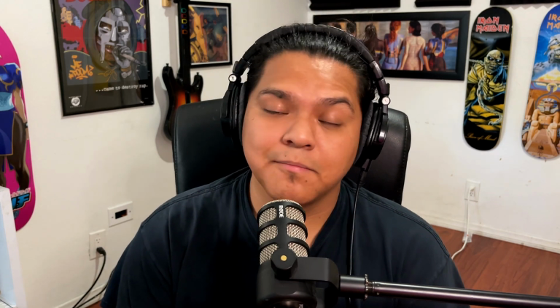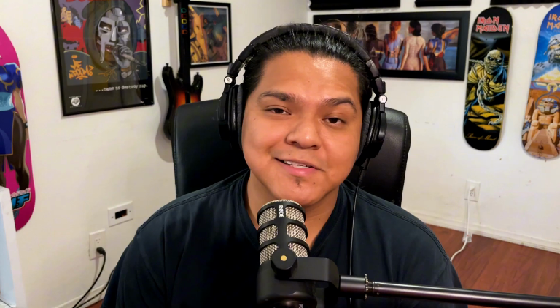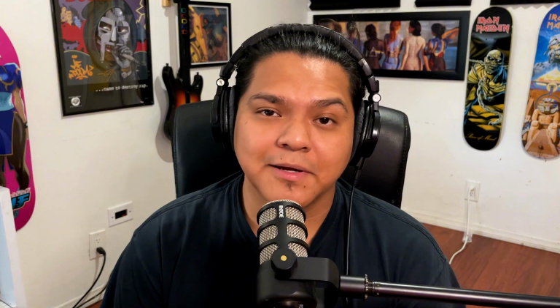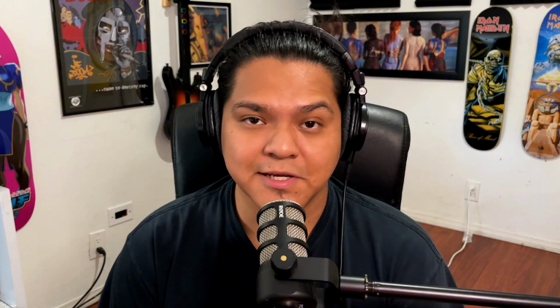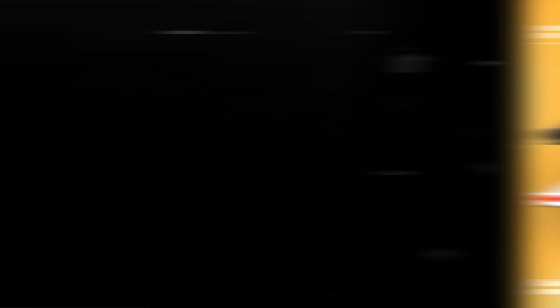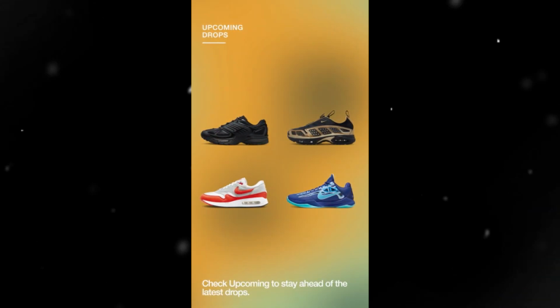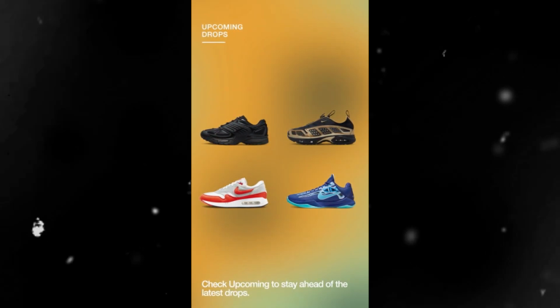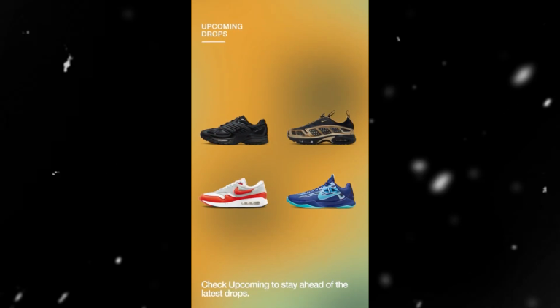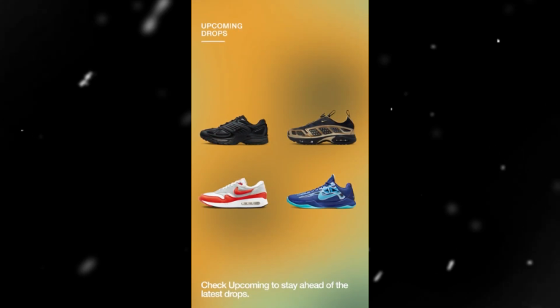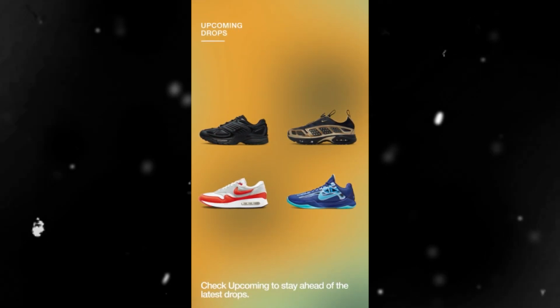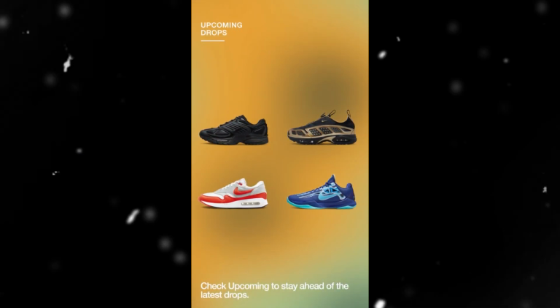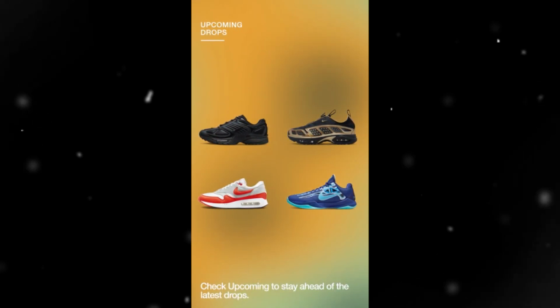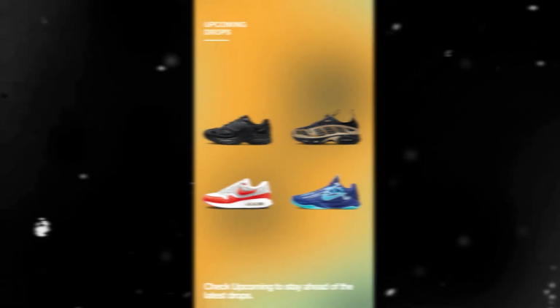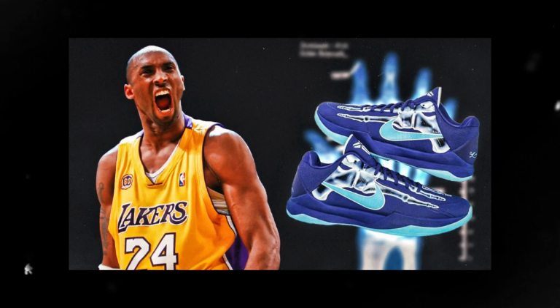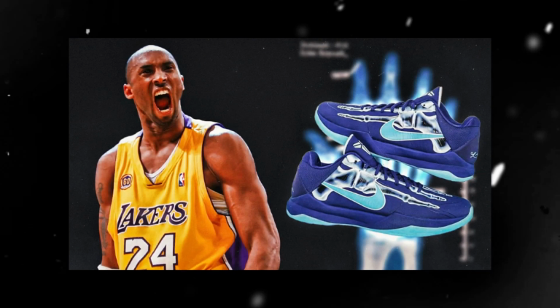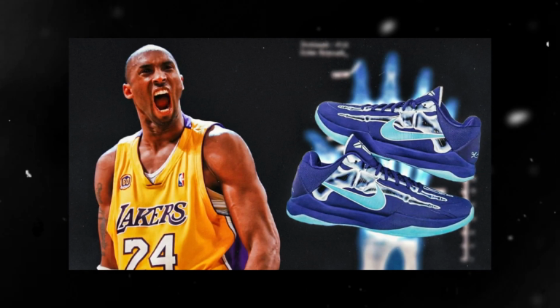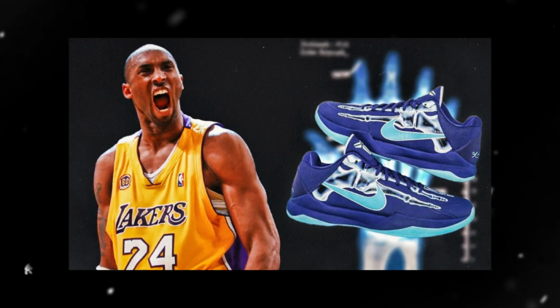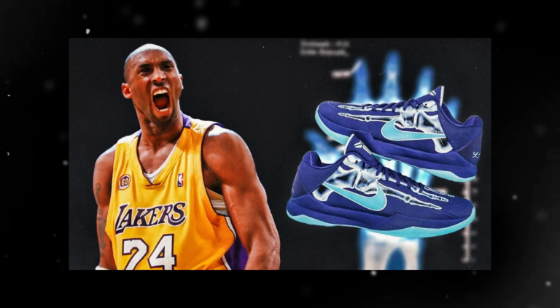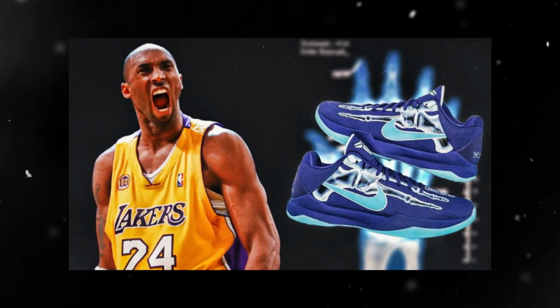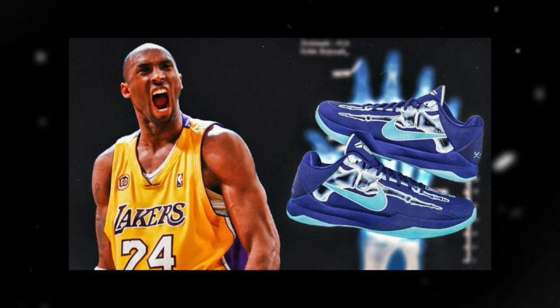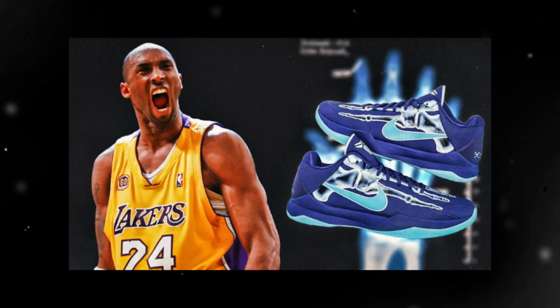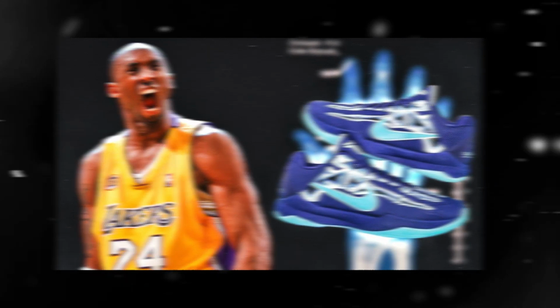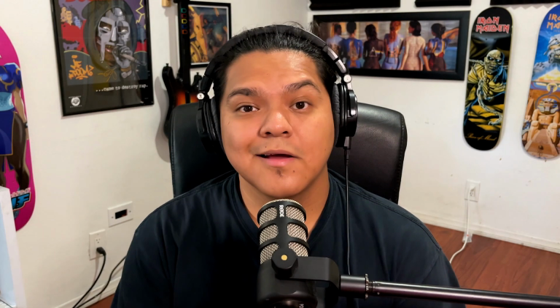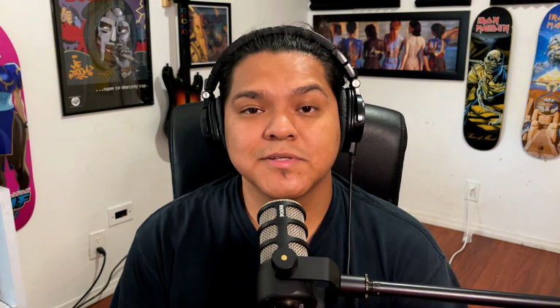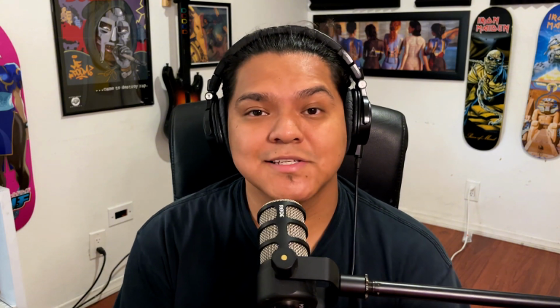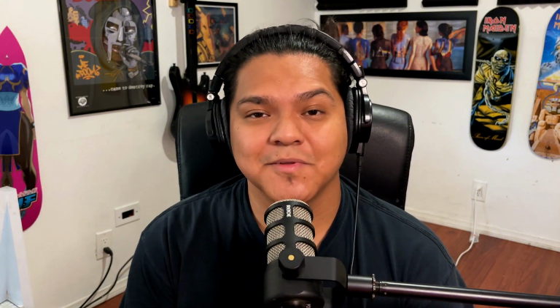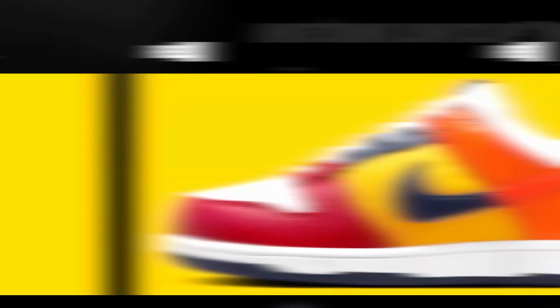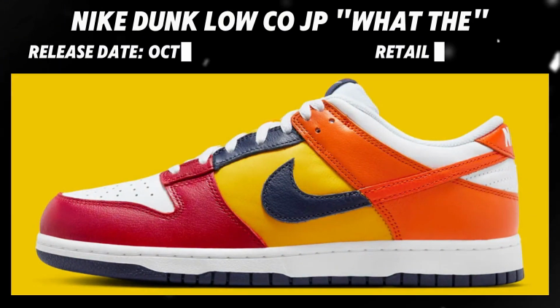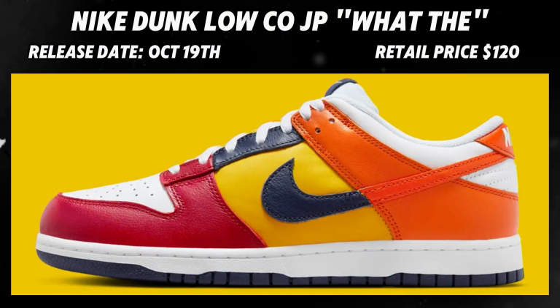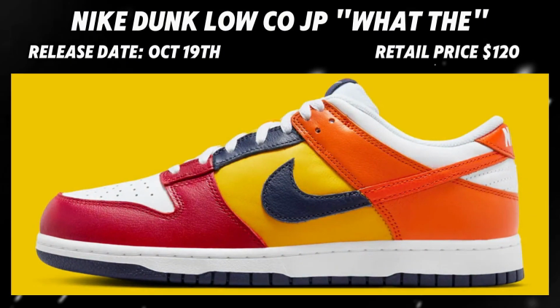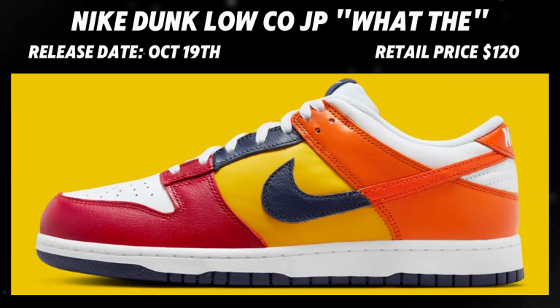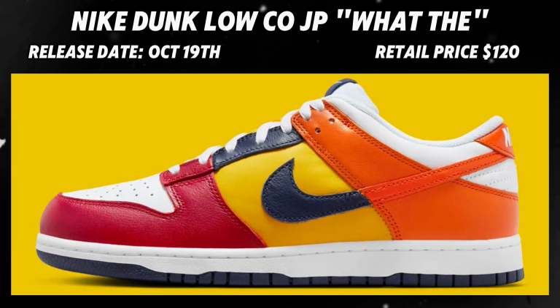The raffle ends October 16th at 3 PM CDT. But honestly, your best chance of copping is through the Sneakers app. While there's no release date officially on the Sneakers app right now, considering that this is a Halloween release, I'd expect these to pop up on the Sneakers app in the coming weeks.